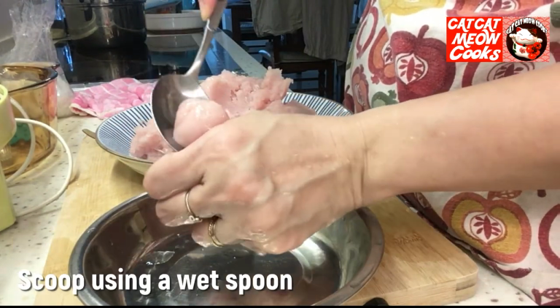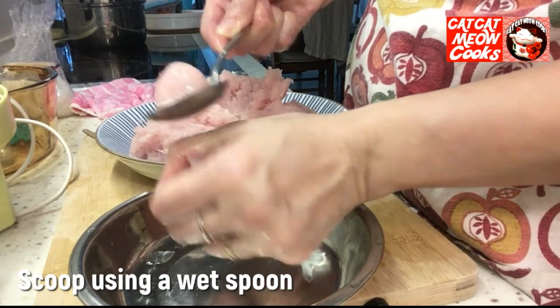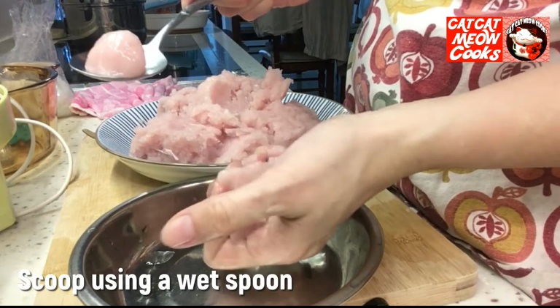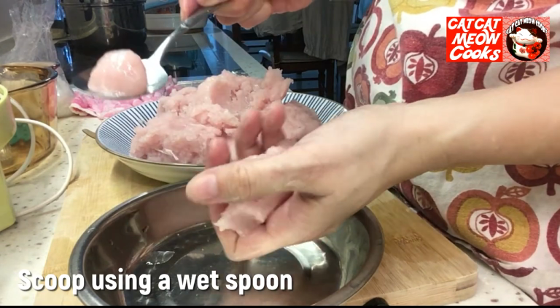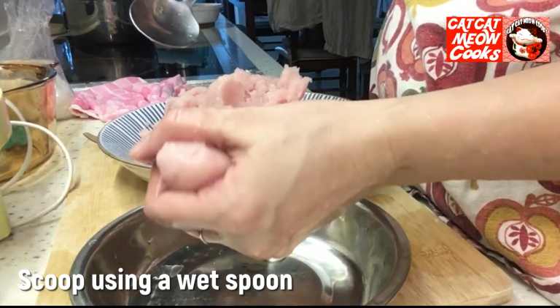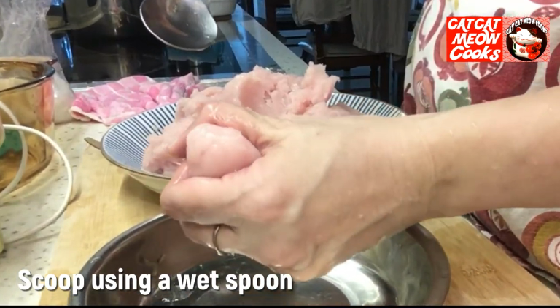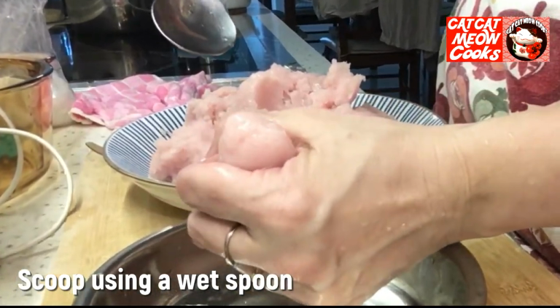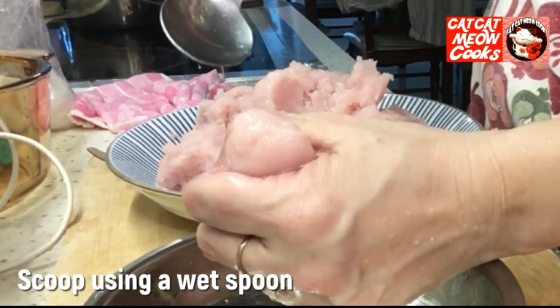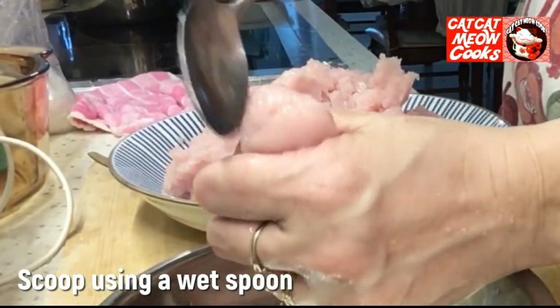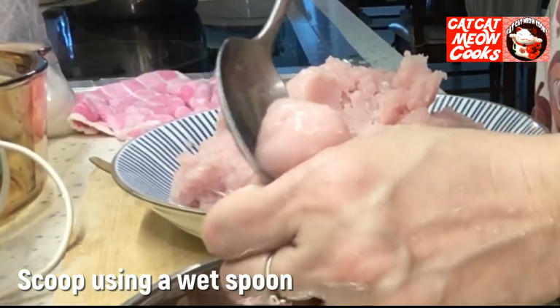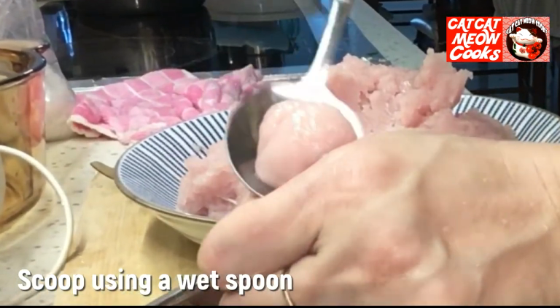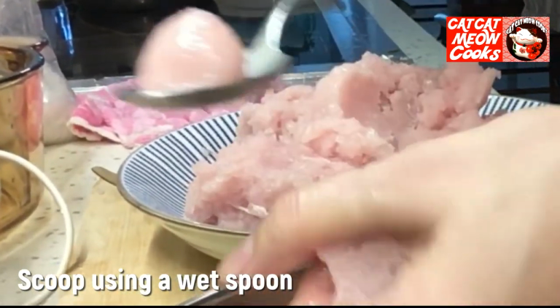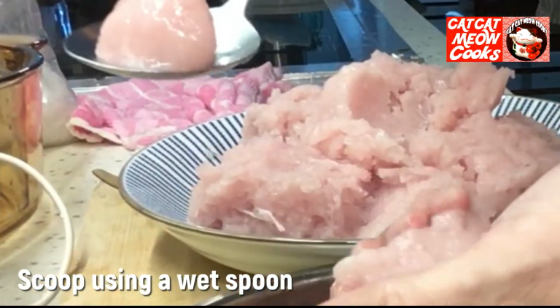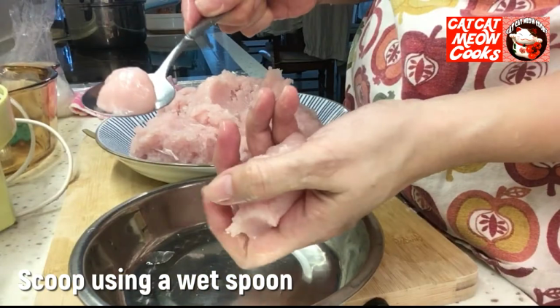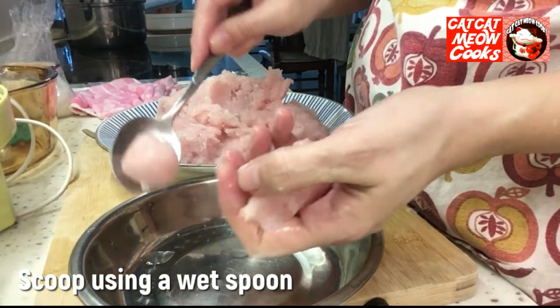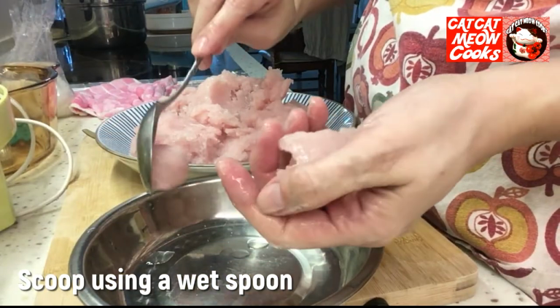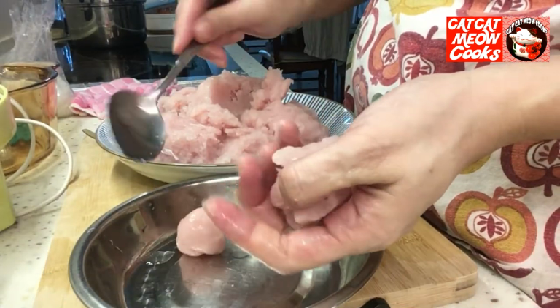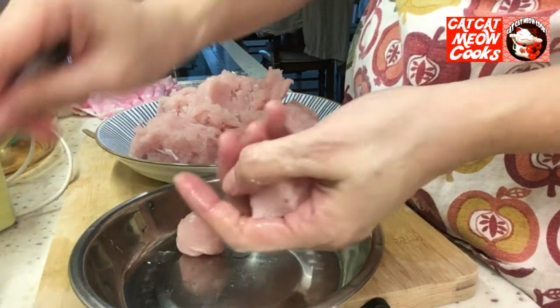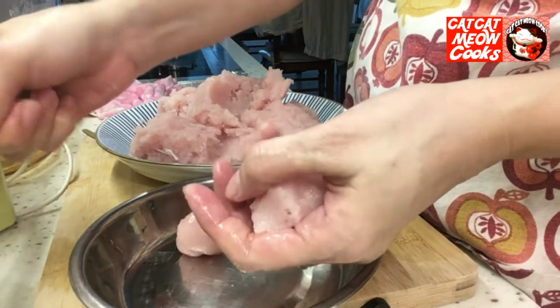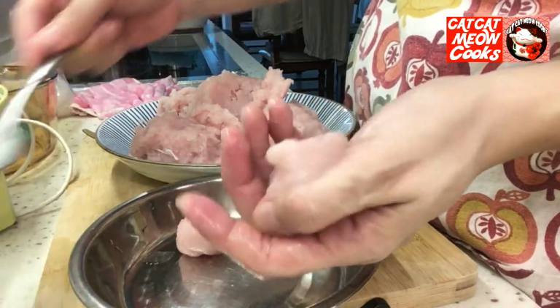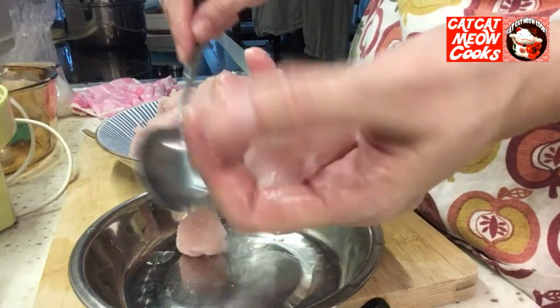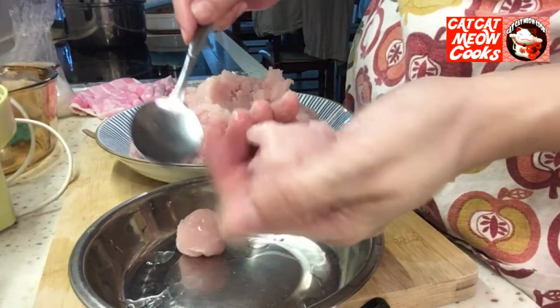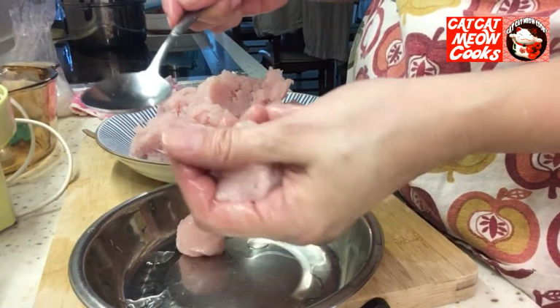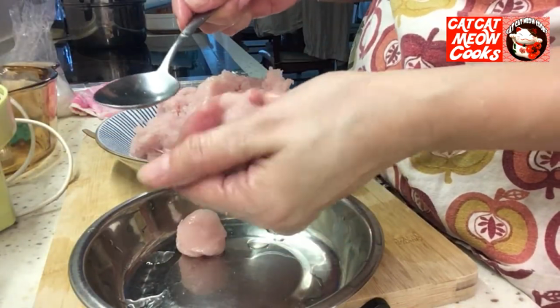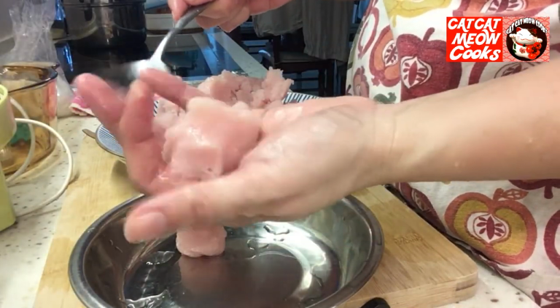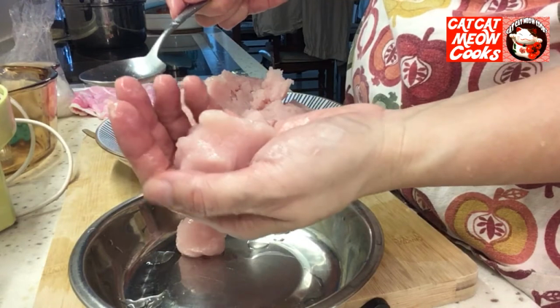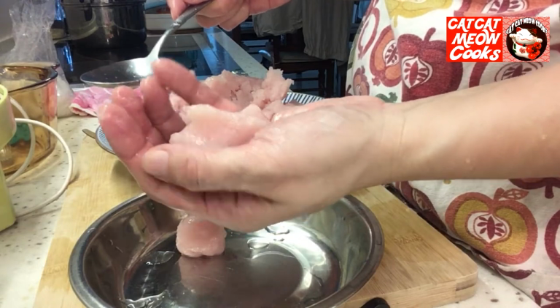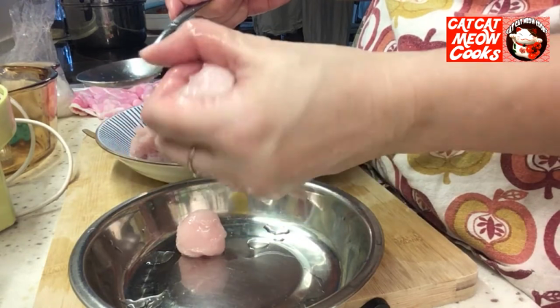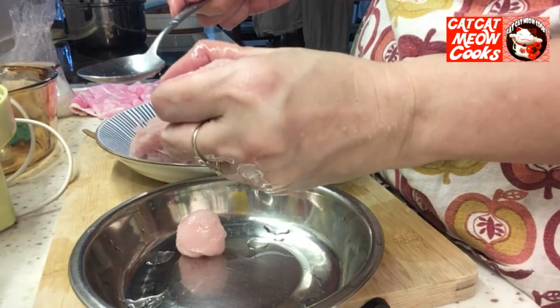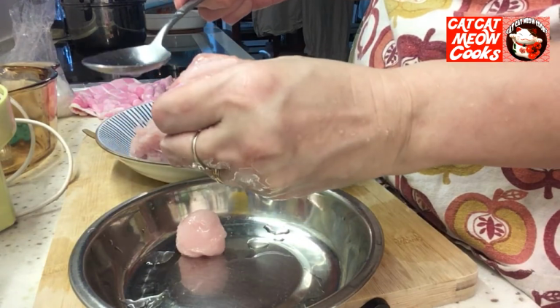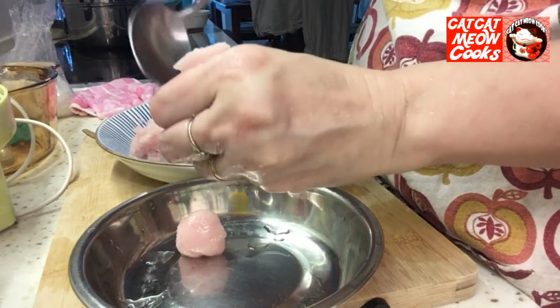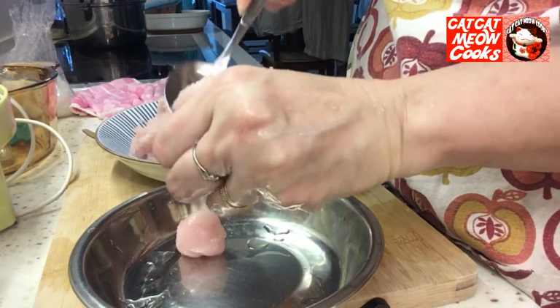Add 1 cup of sugar, 1 cup of water and mix. Add 1 cup of water and mix, and add 1 cup of water.